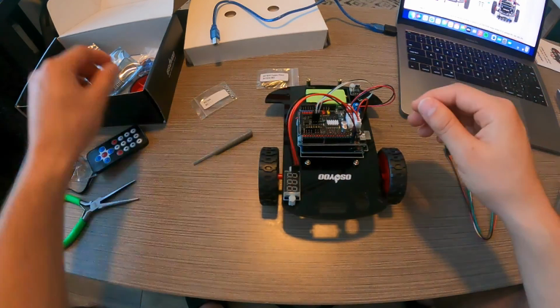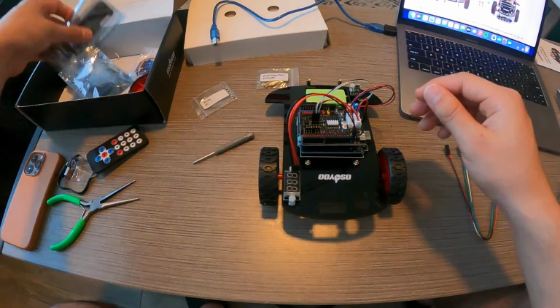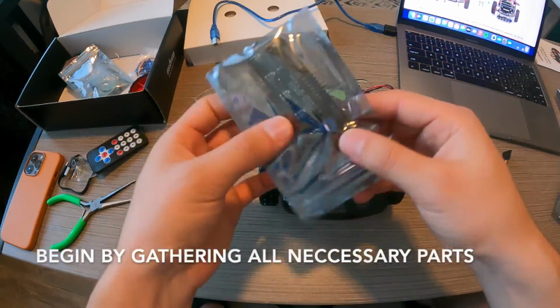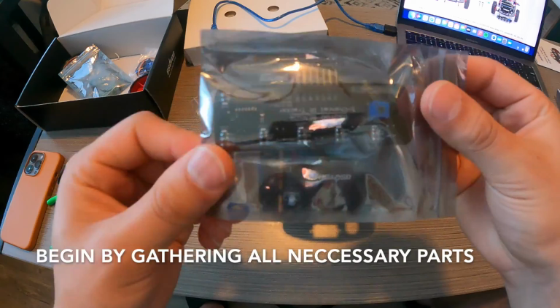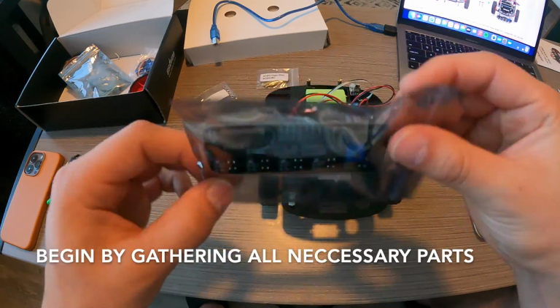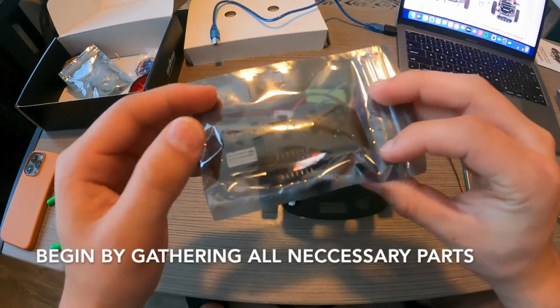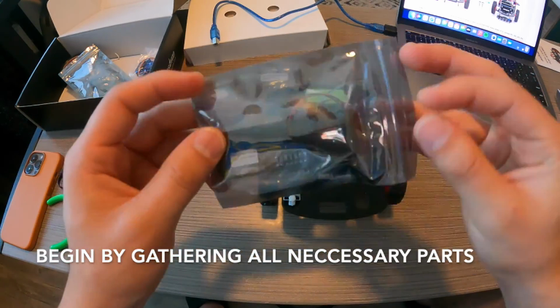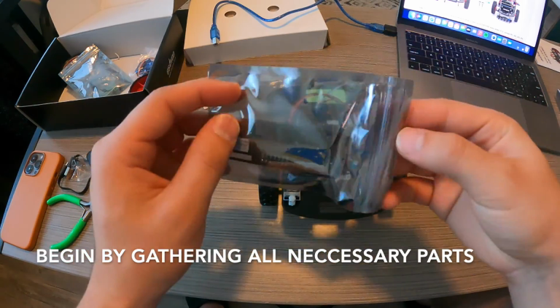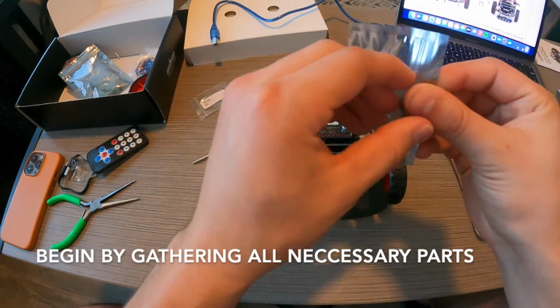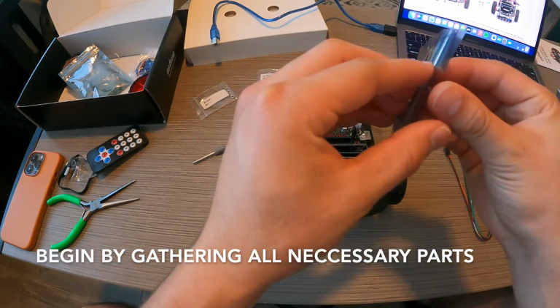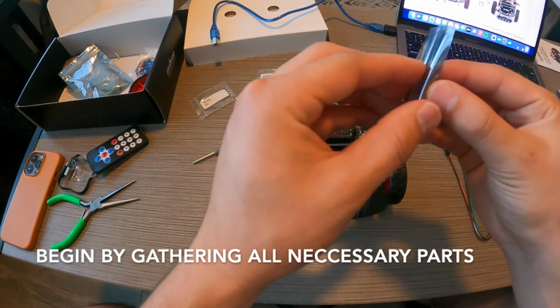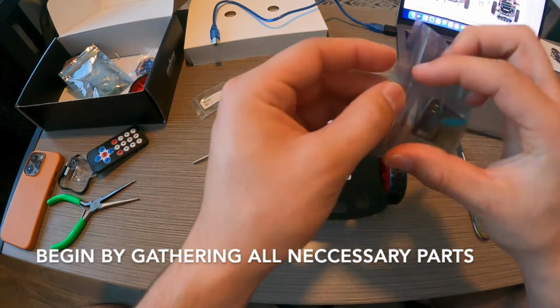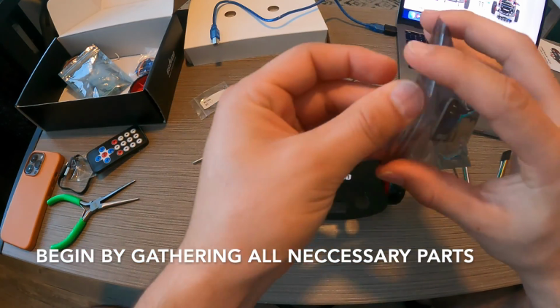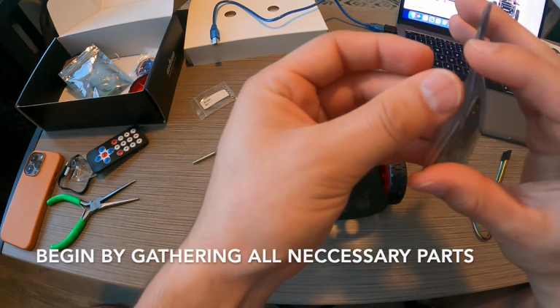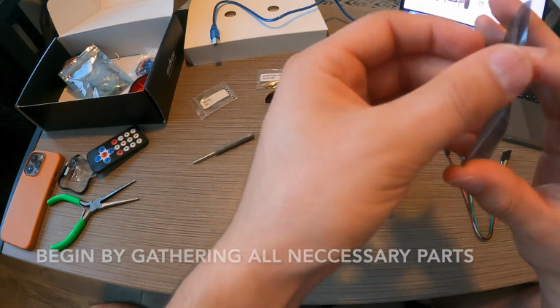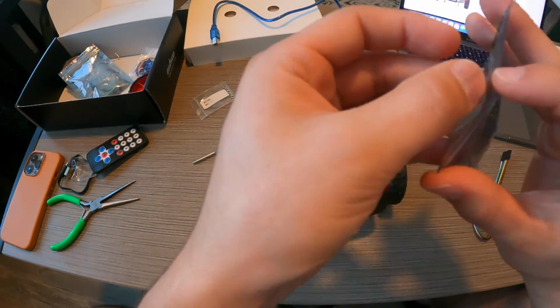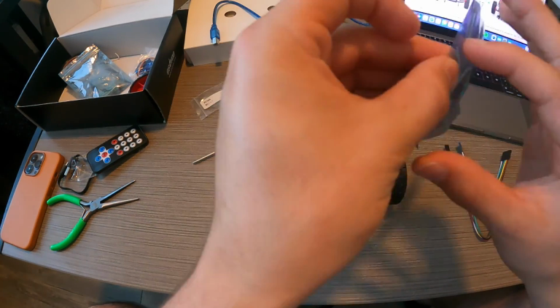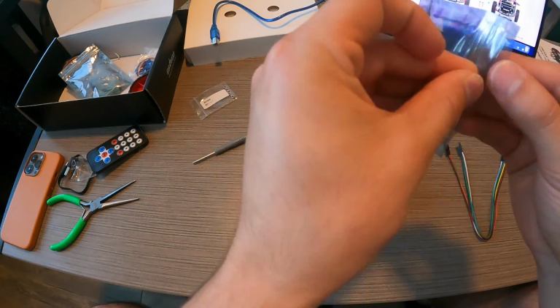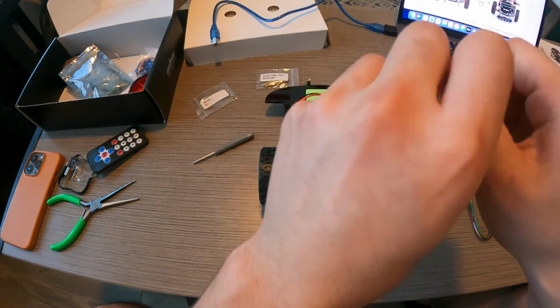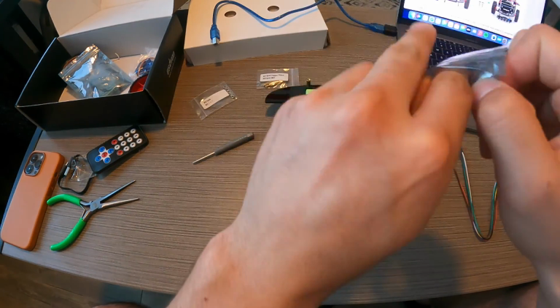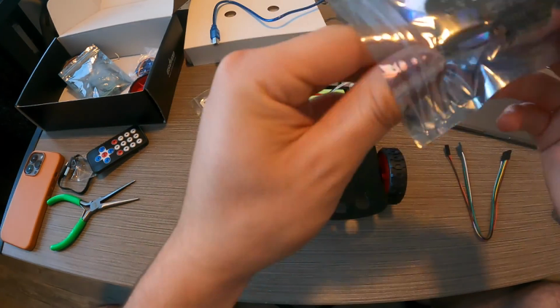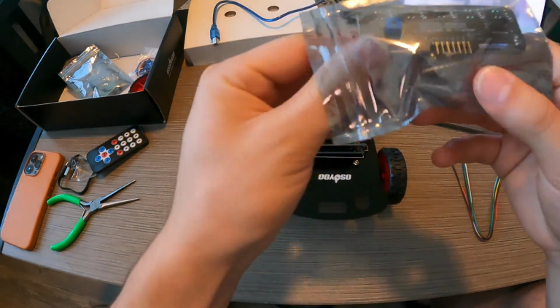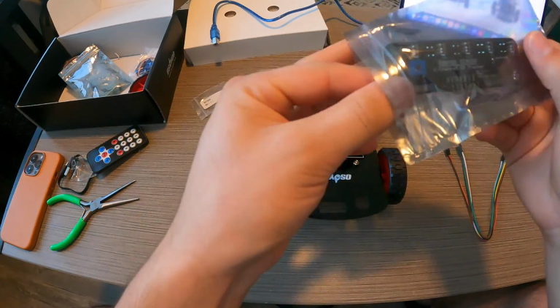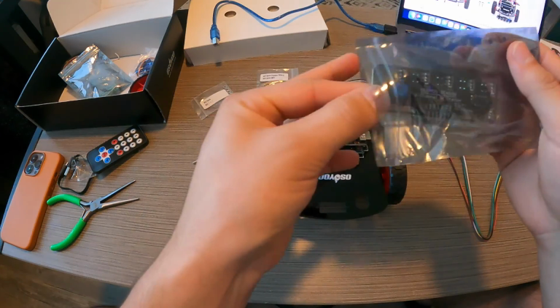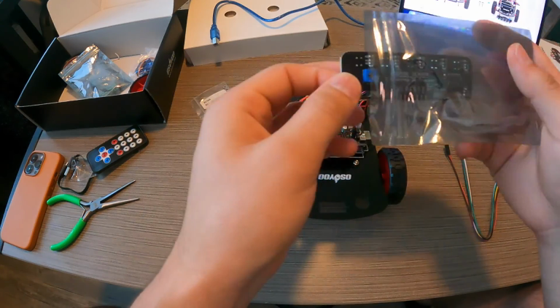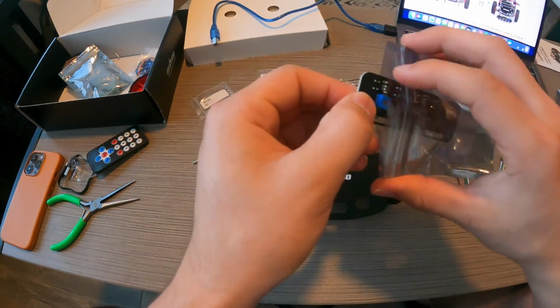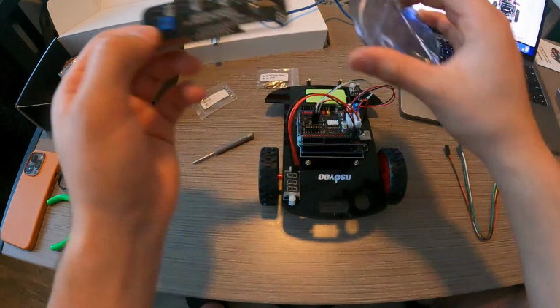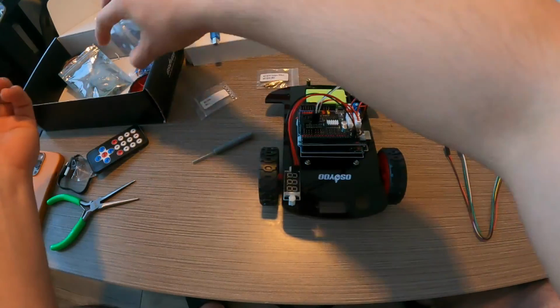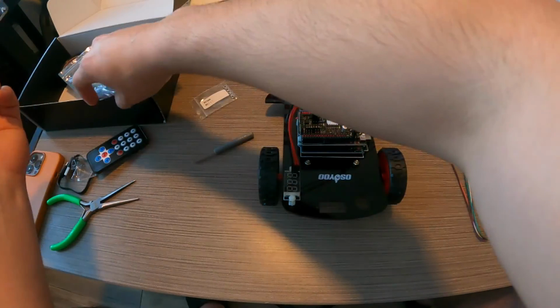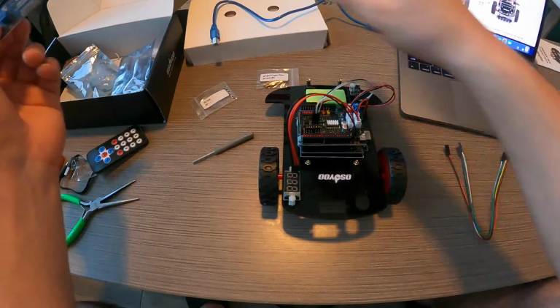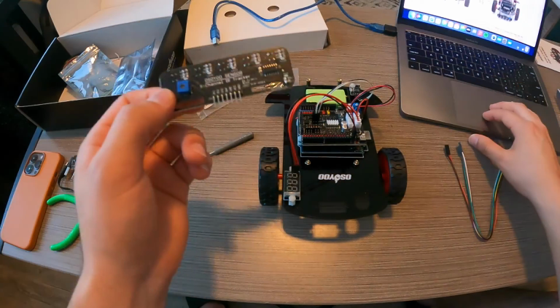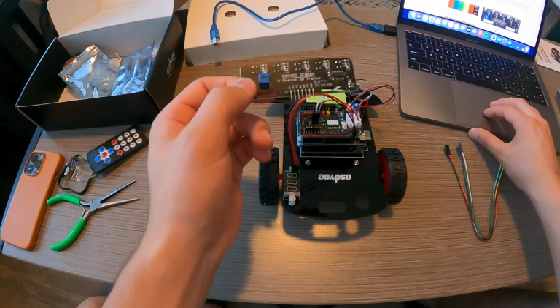First things you want to do is go ahead and gather all the necessary materials, which will be the tracking sensor, the hex screwdriver, and the 7-pin 25 female to female cable.